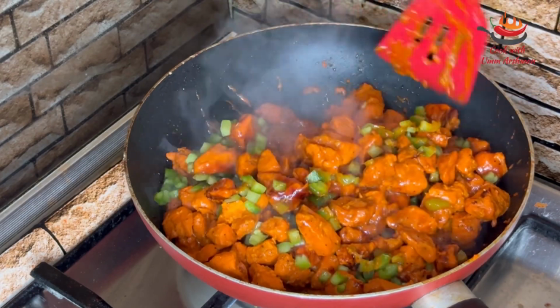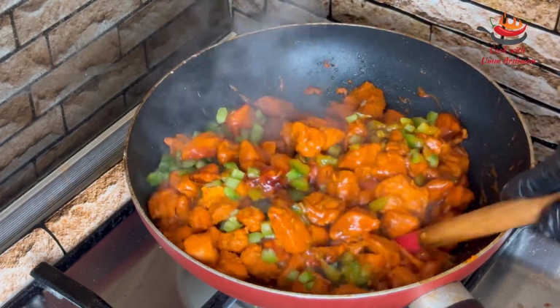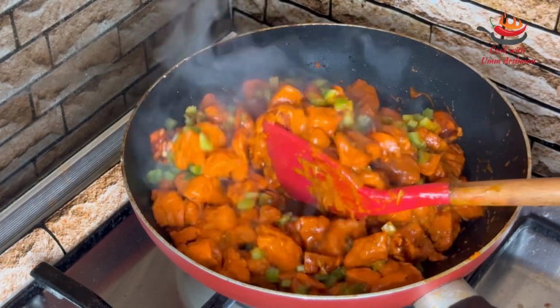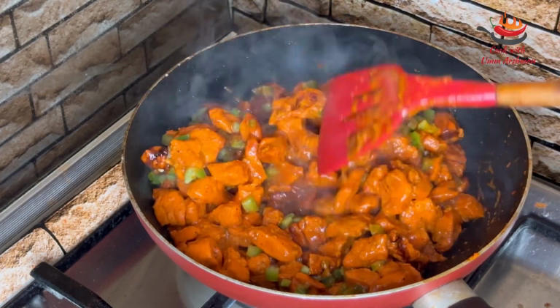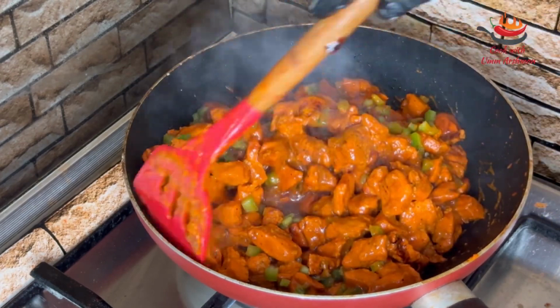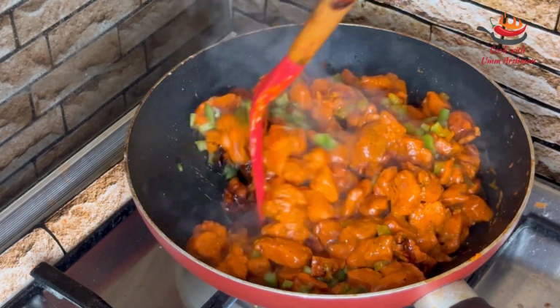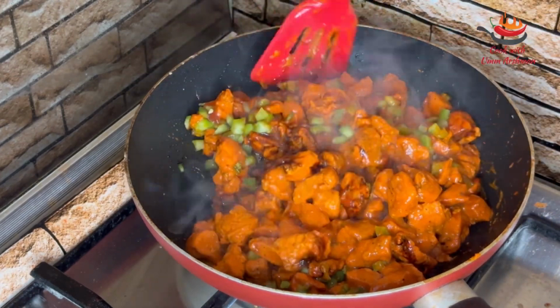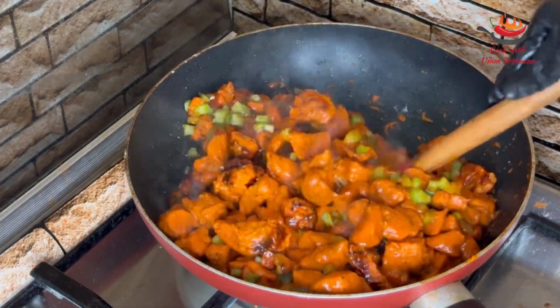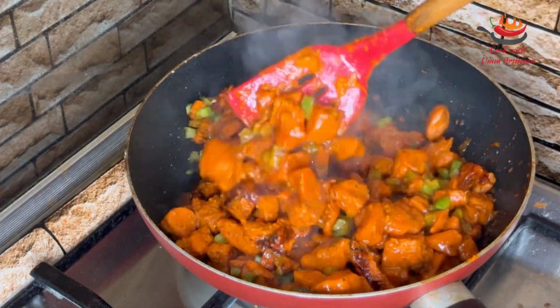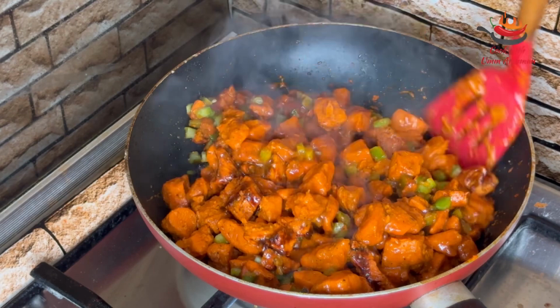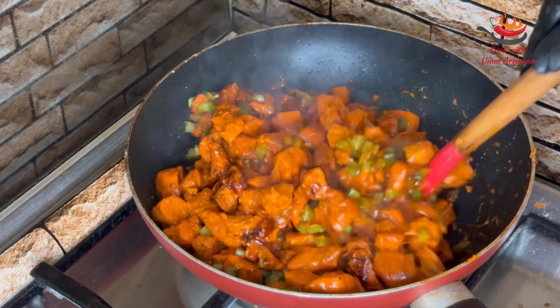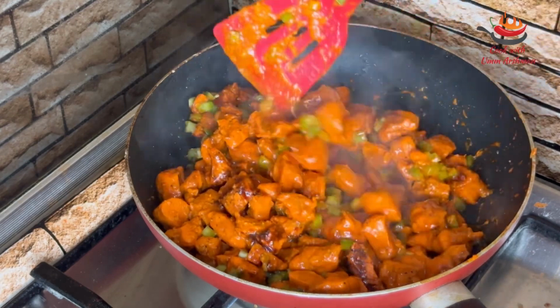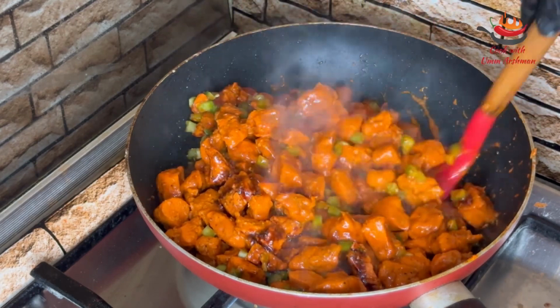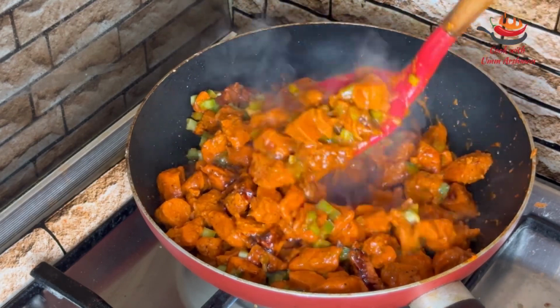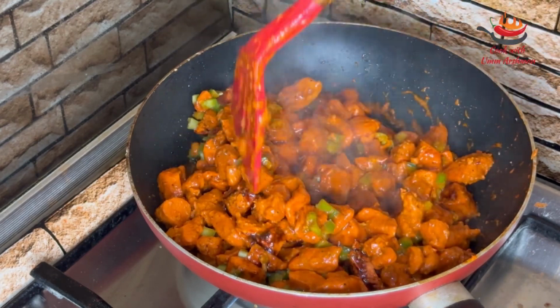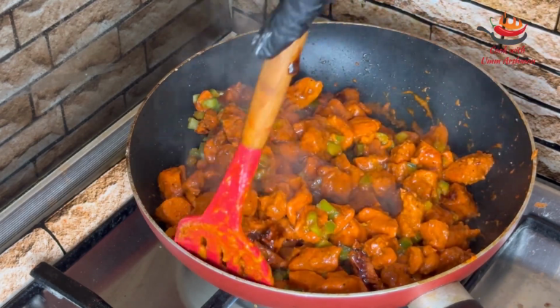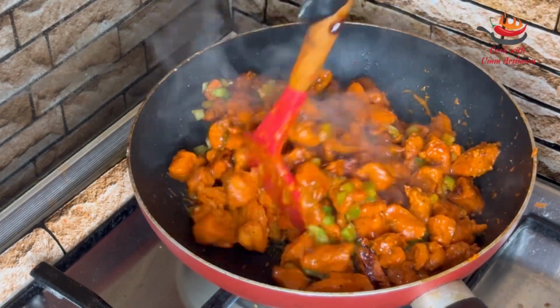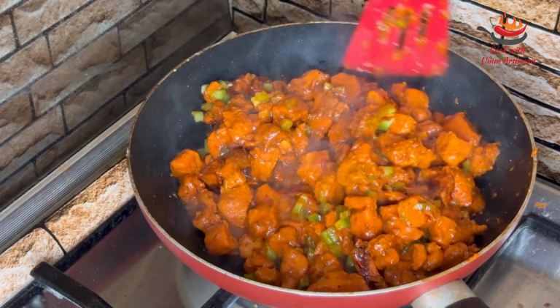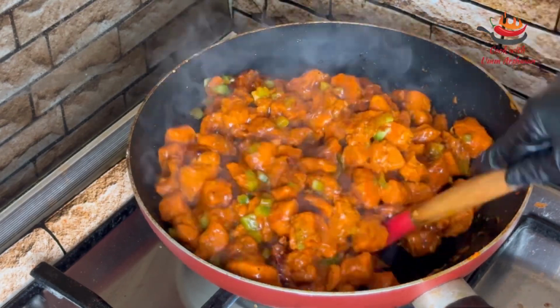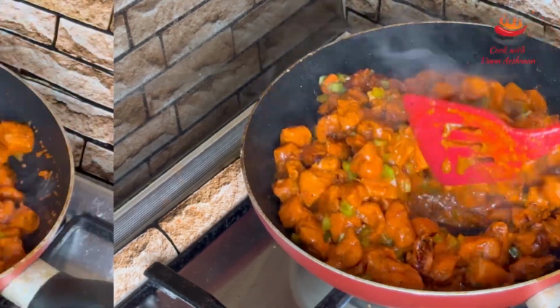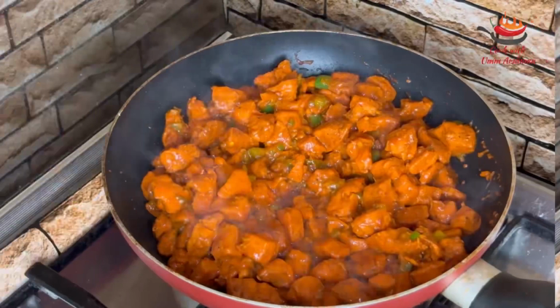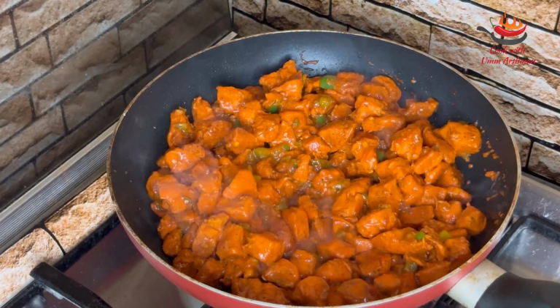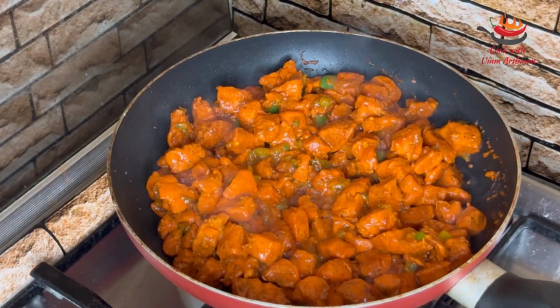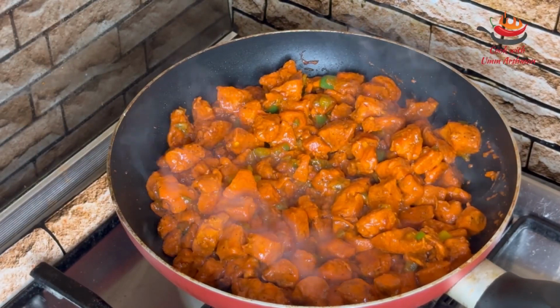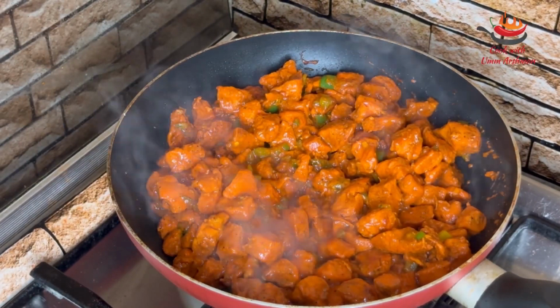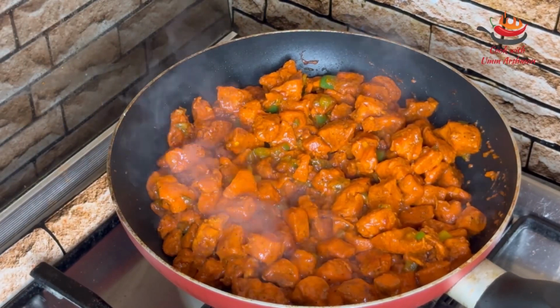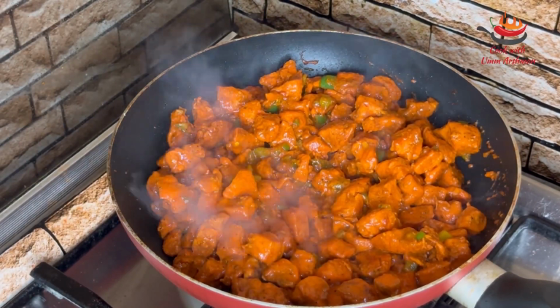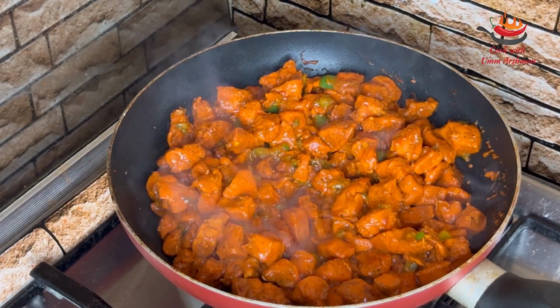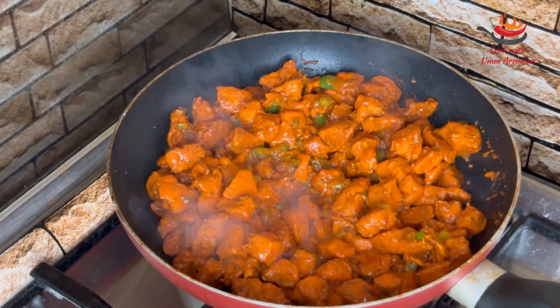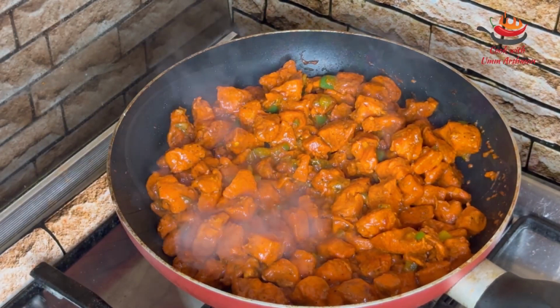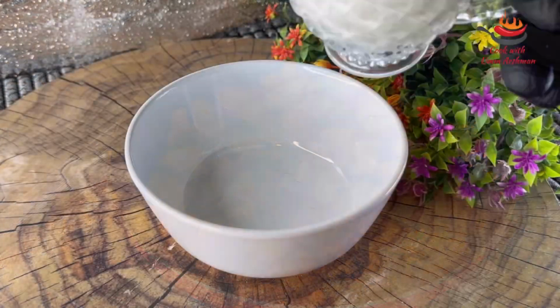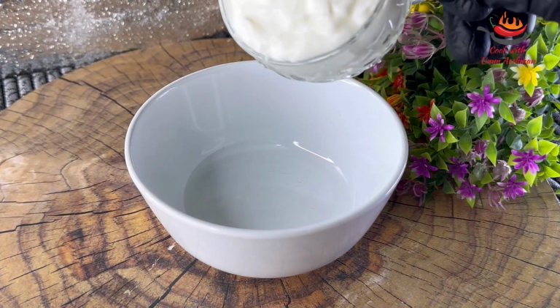We will cook it a little more quickly, because if we overcook it the crunch will be gone. Cook it for about 2 more minutes and then this chicken is ready. Now let's get the sauce ready.